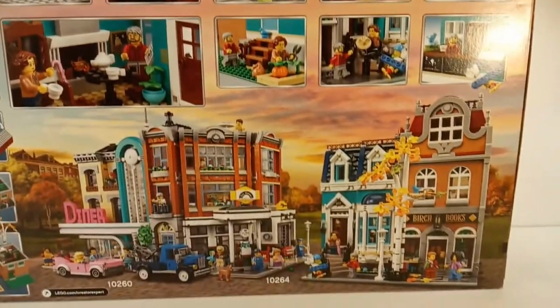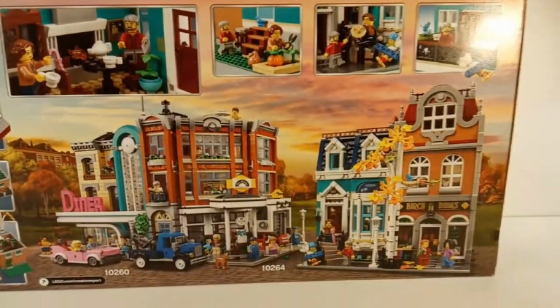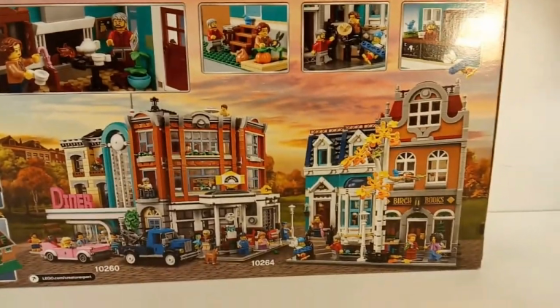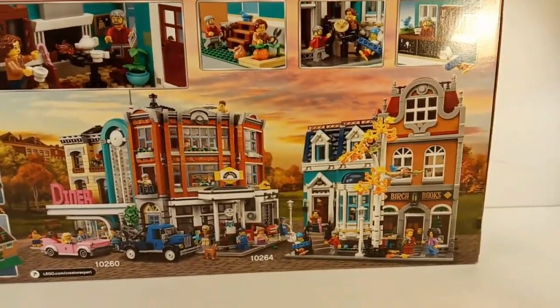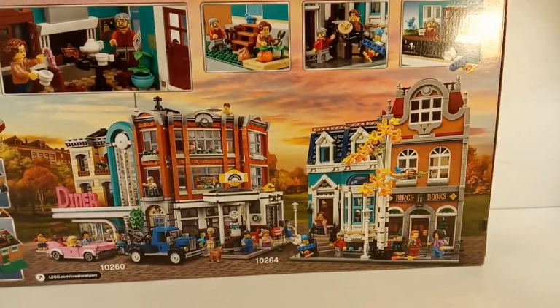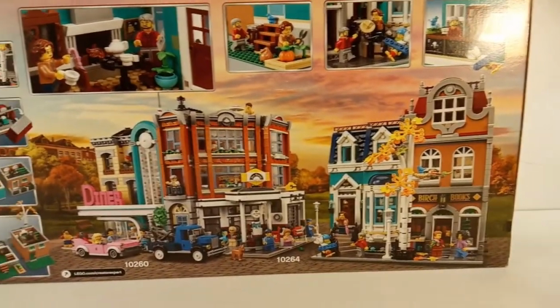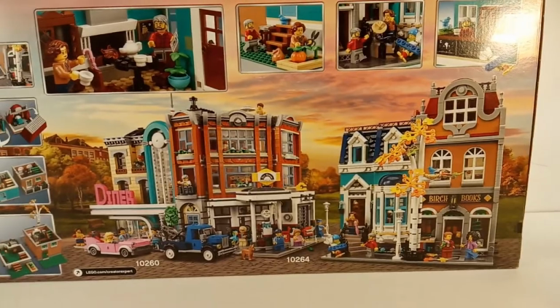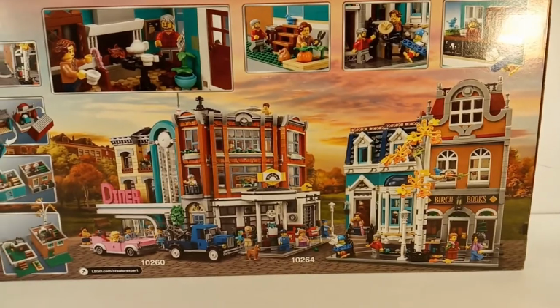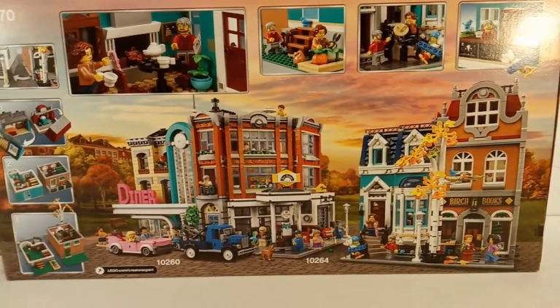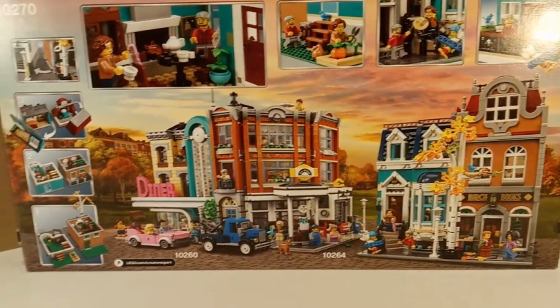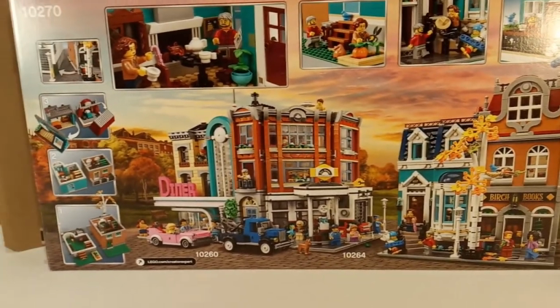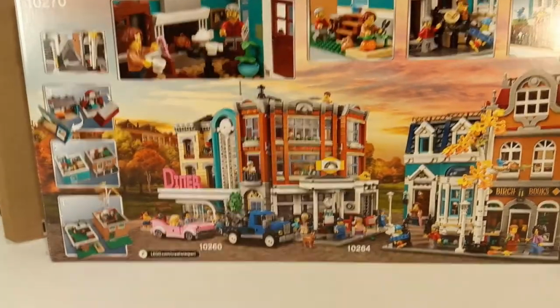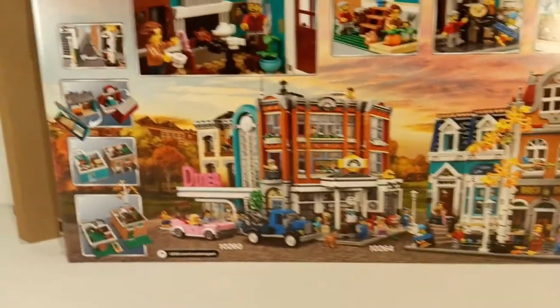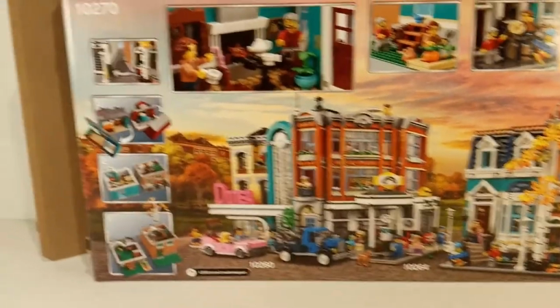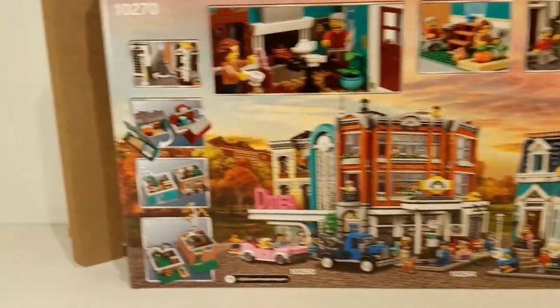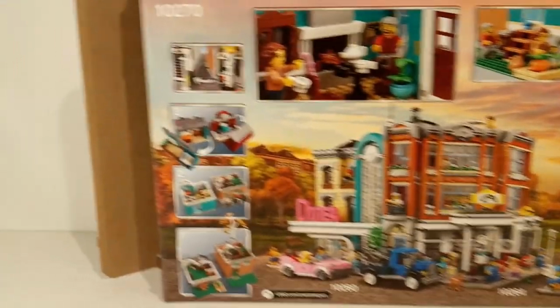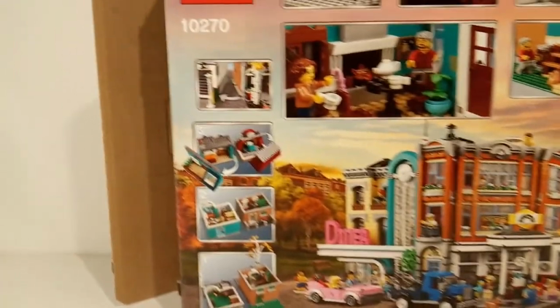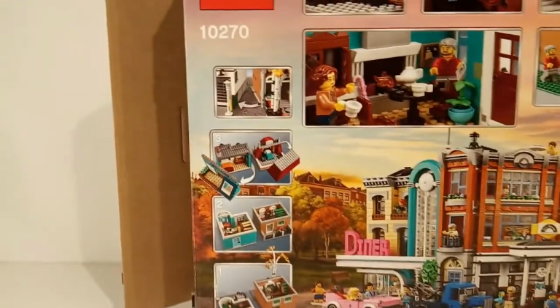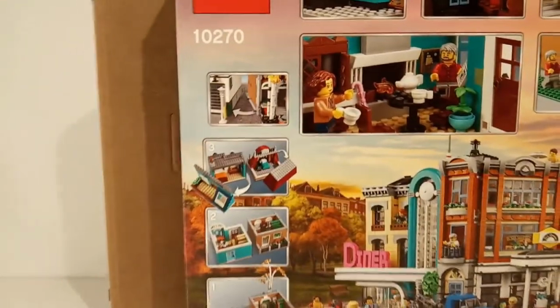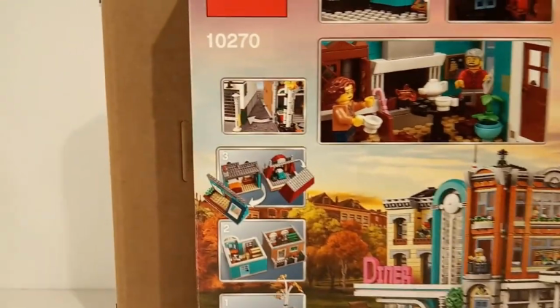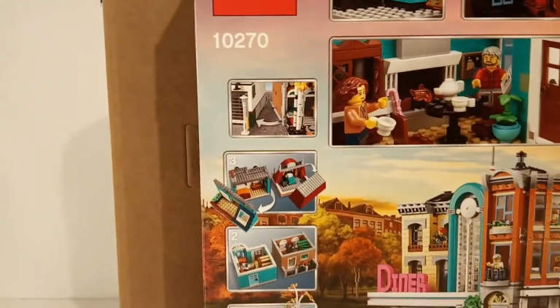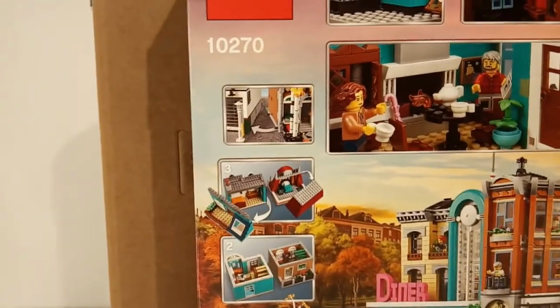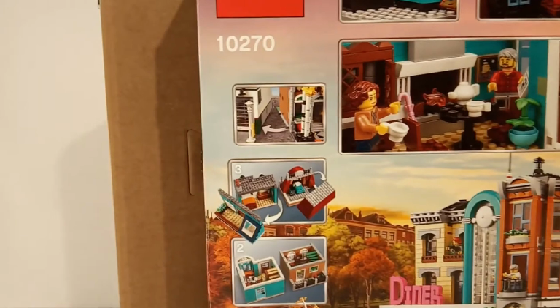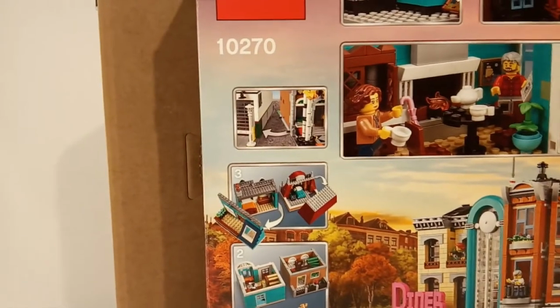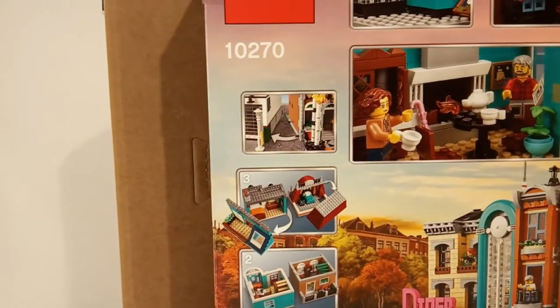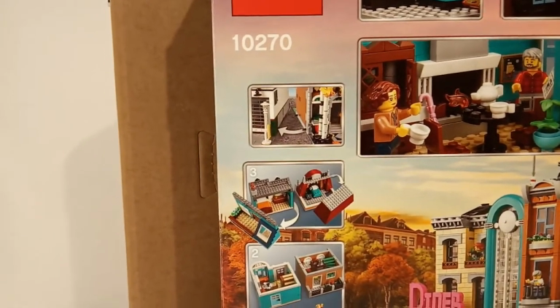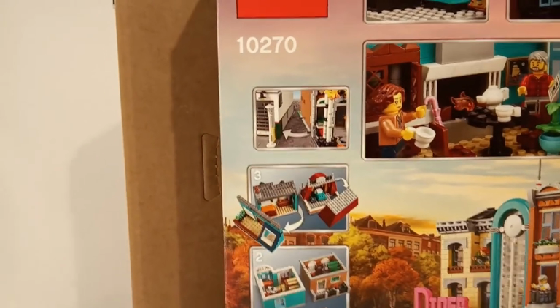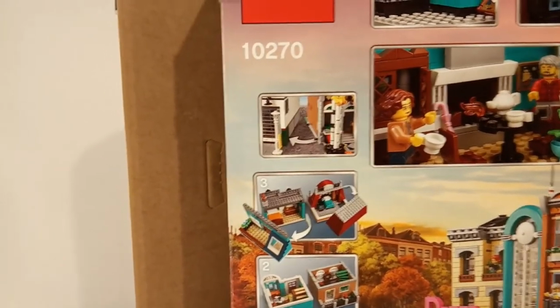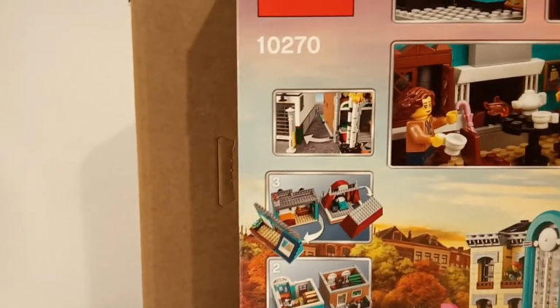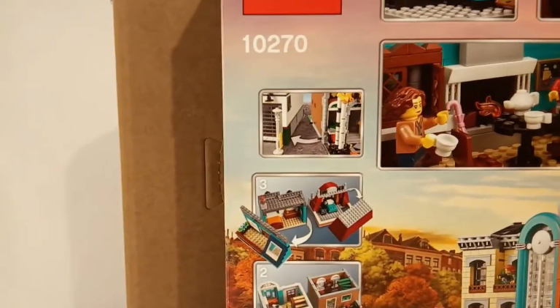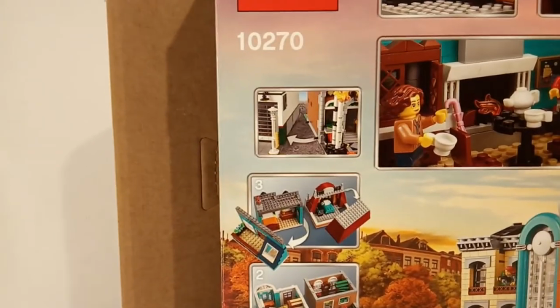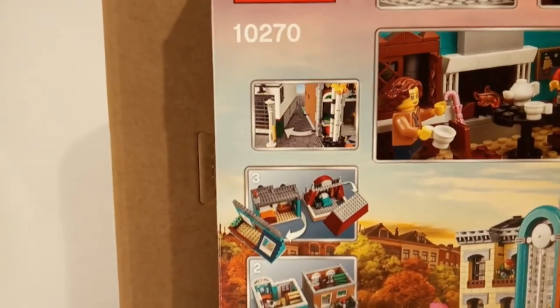Over here you can see the bookshop next to the Corner Garage and the Downtown Diner. At the left you can see that you can attach the set to other modular buildings using the Technic pins.